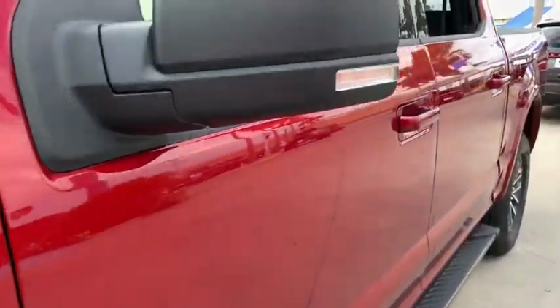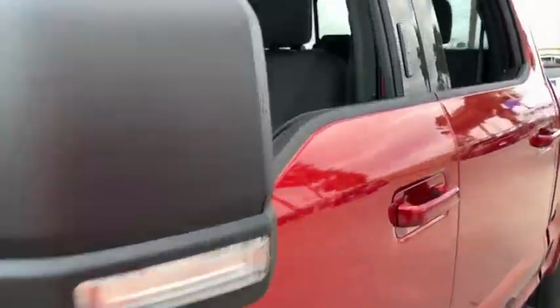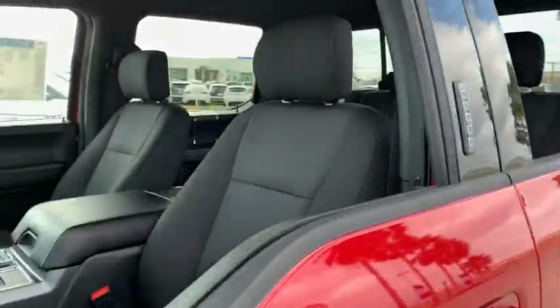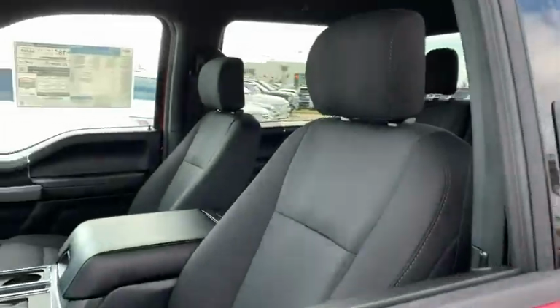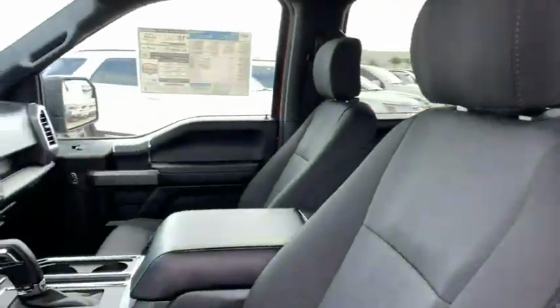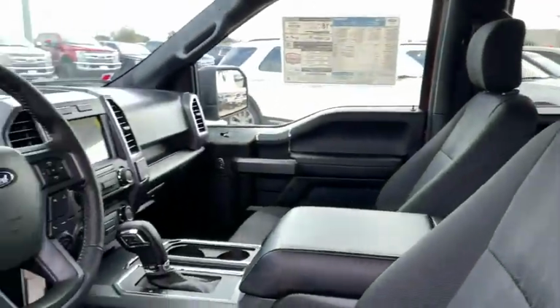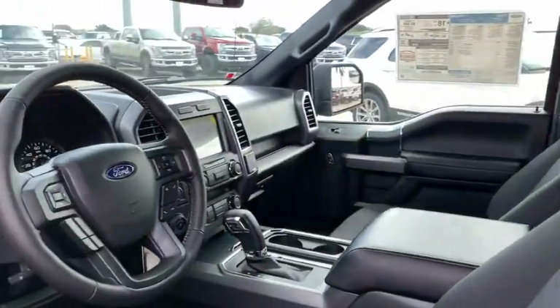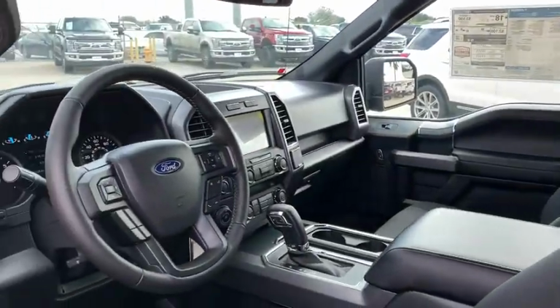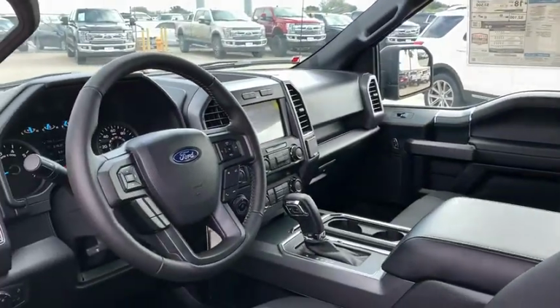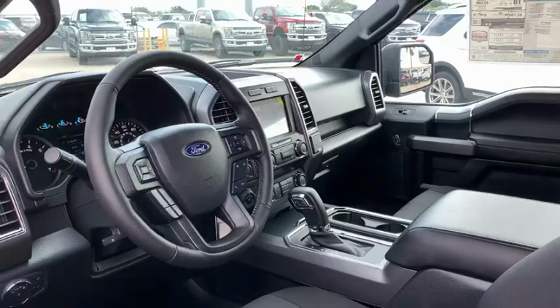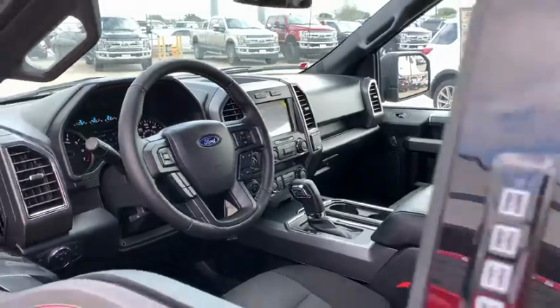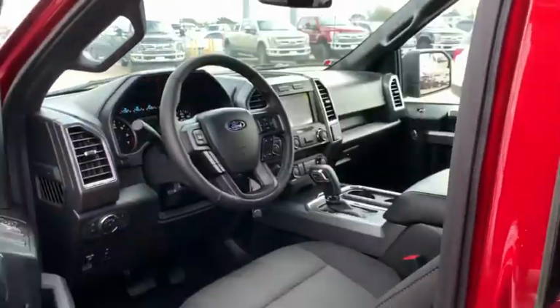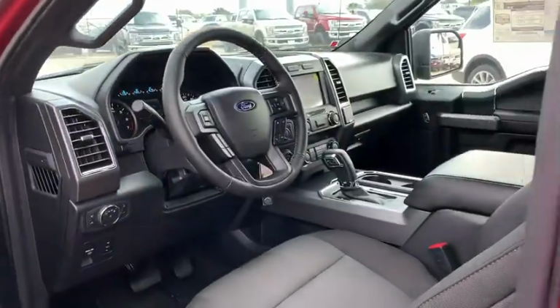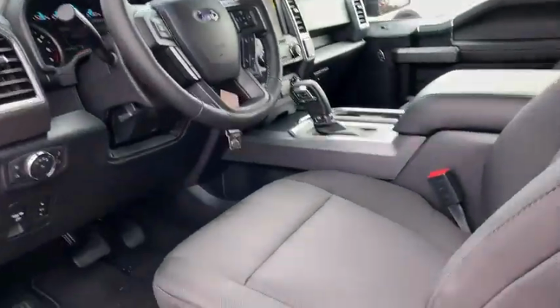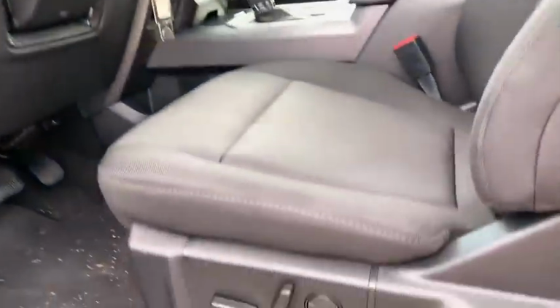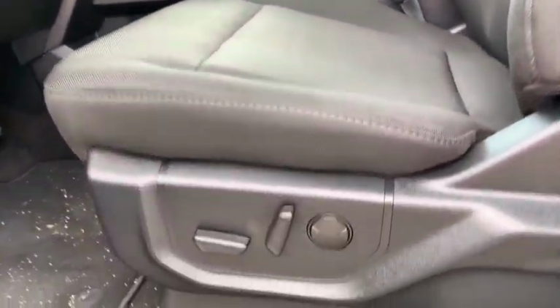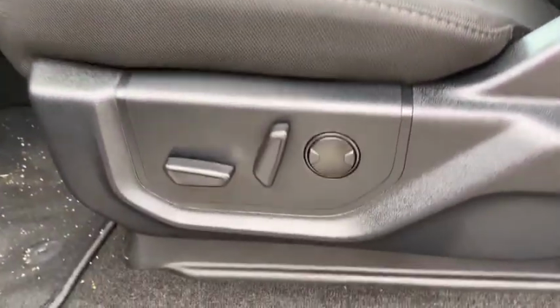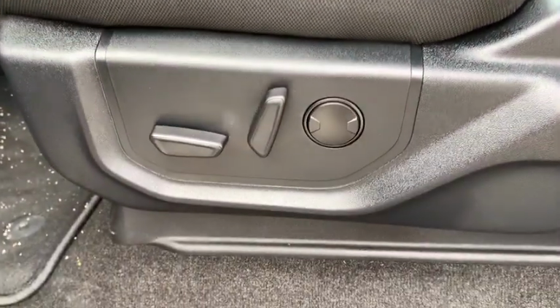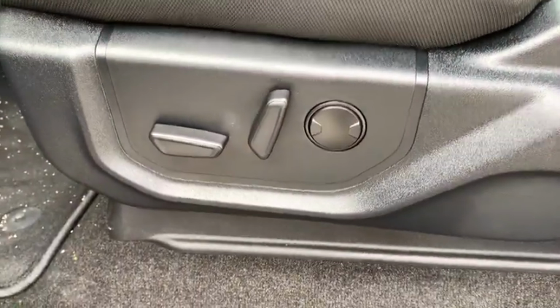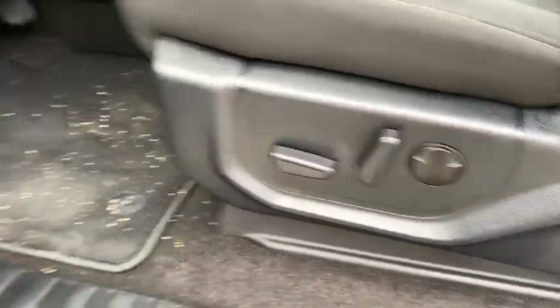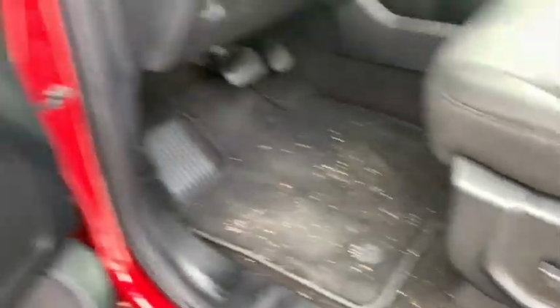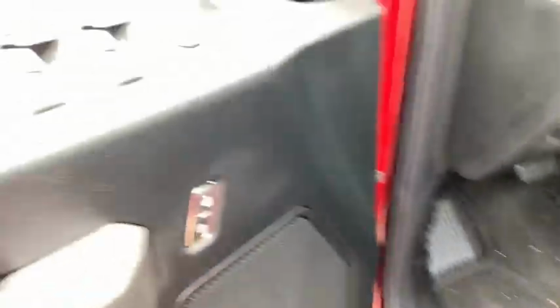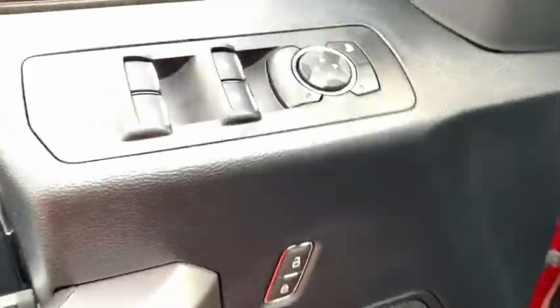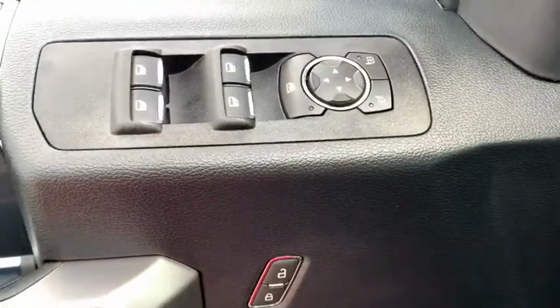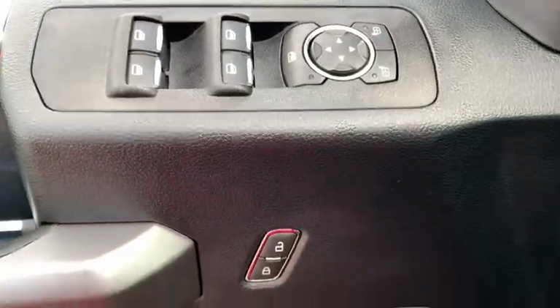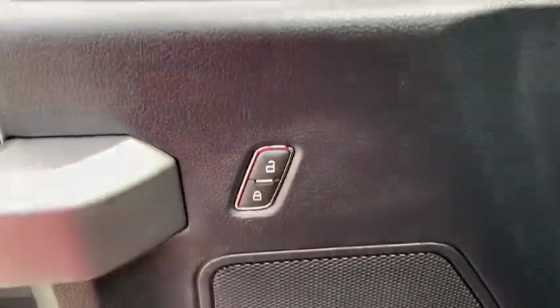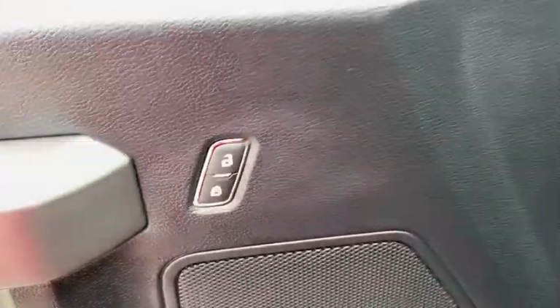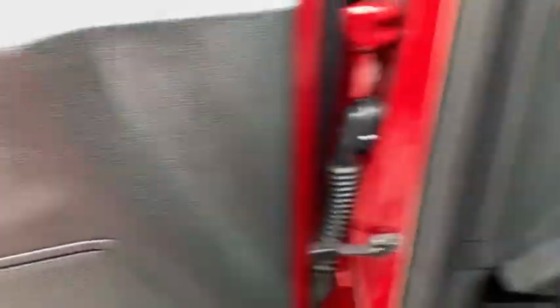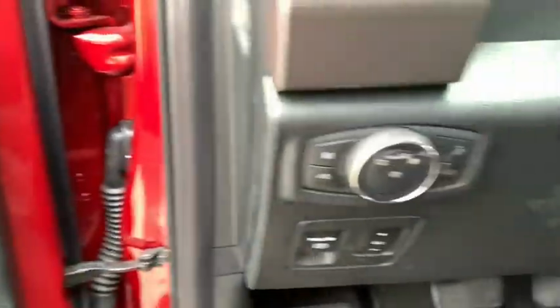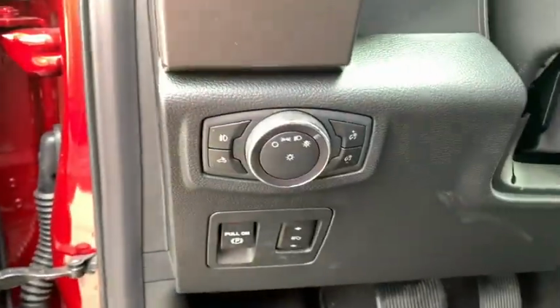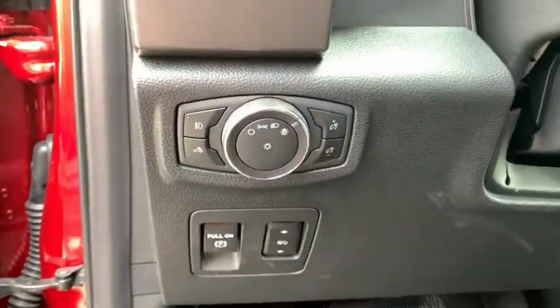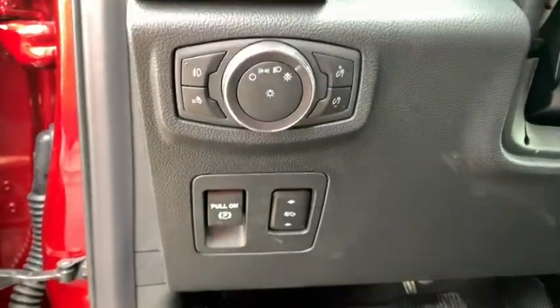Here are some of this vehicle's great options: navigation system, power passenger seat, keyless entry, remote engine start, running boards, backup camera, four-wheel drive, leather-wrapped steering wheel.